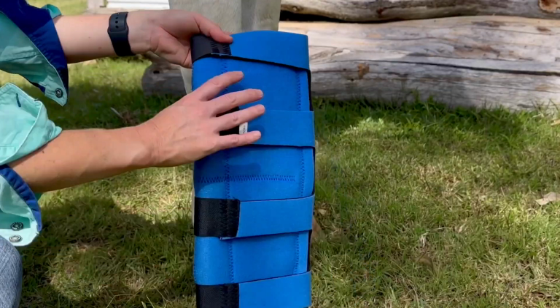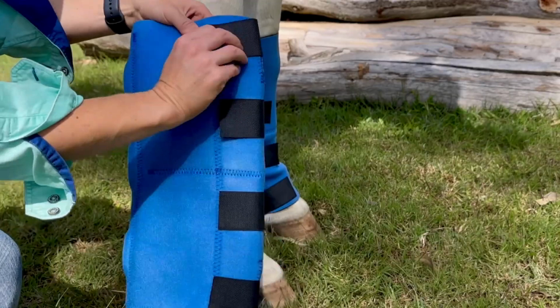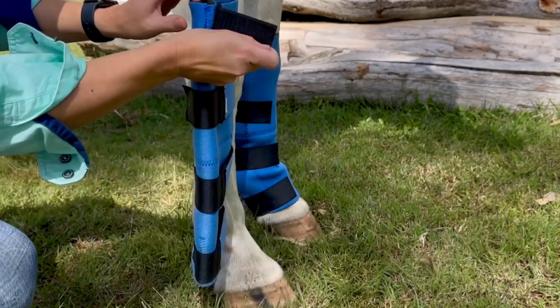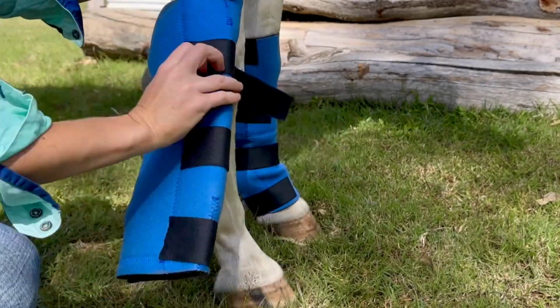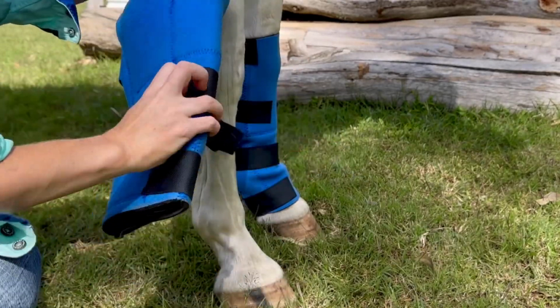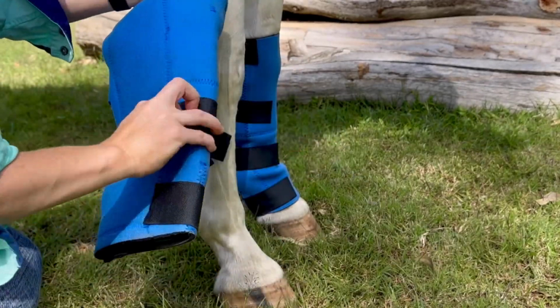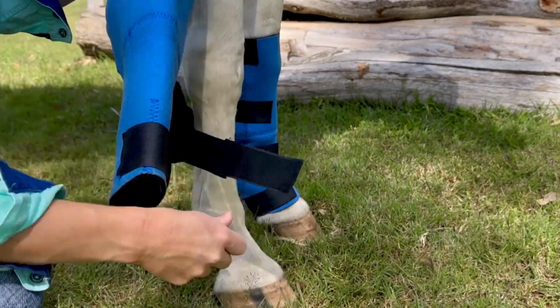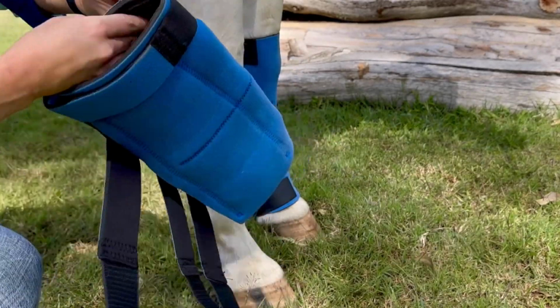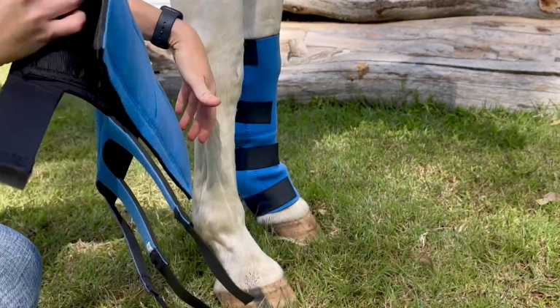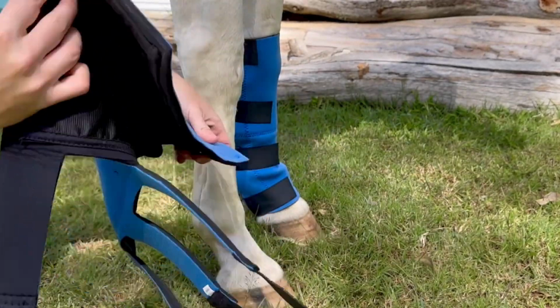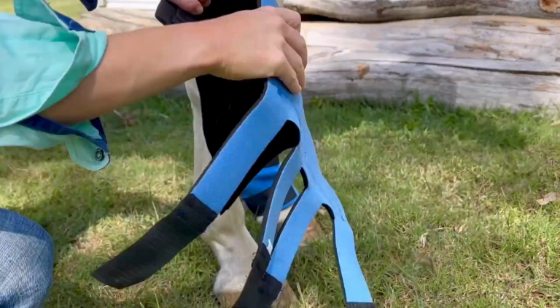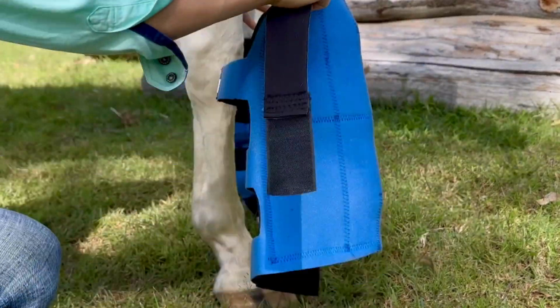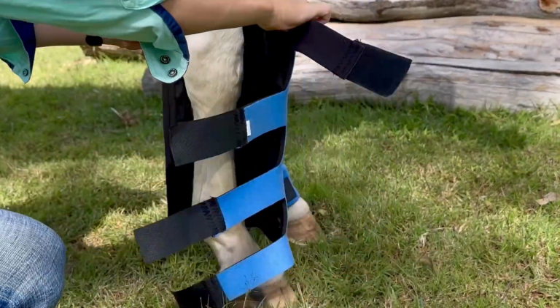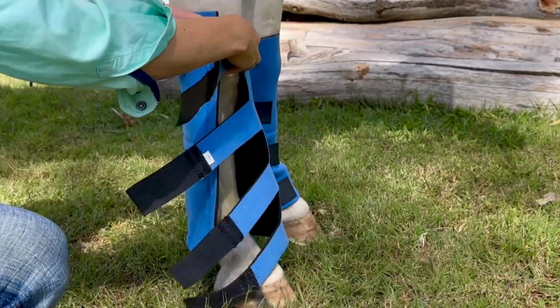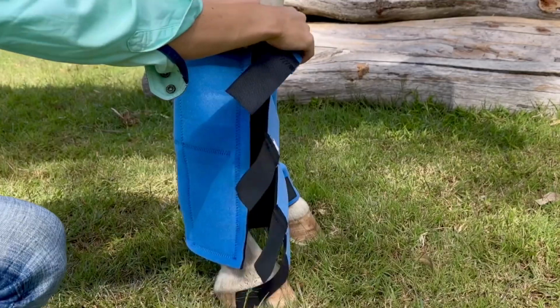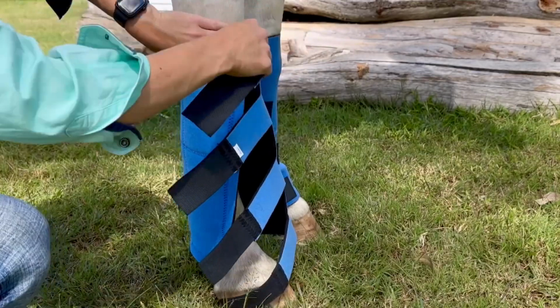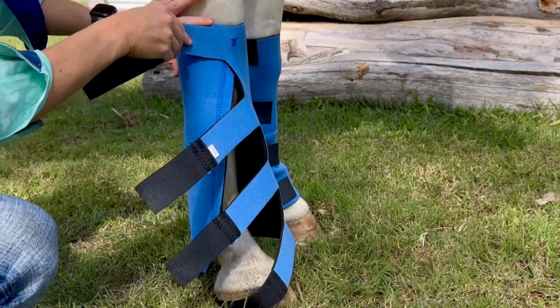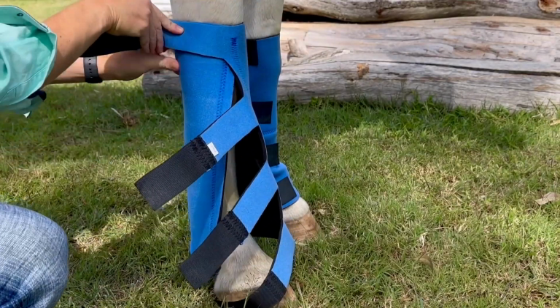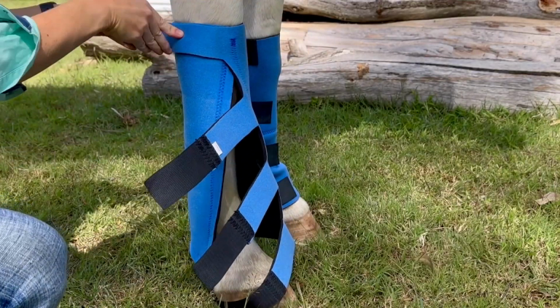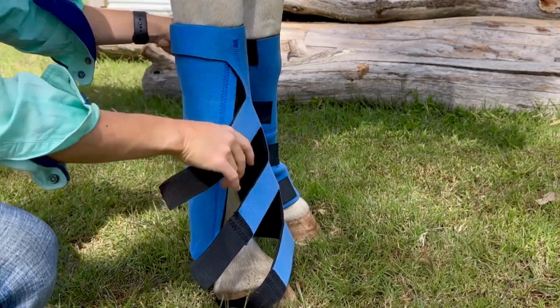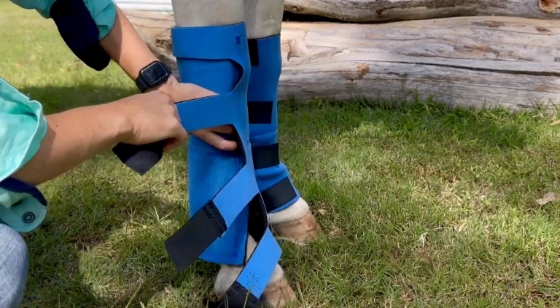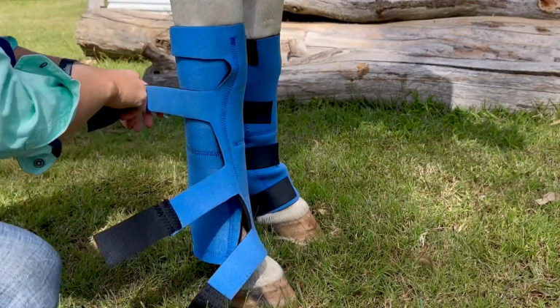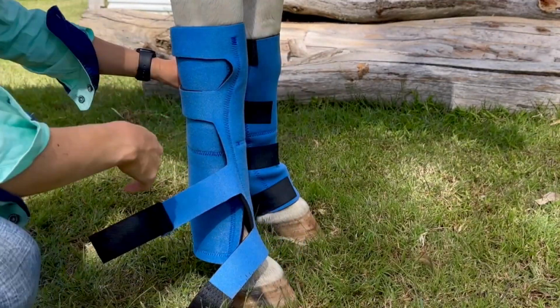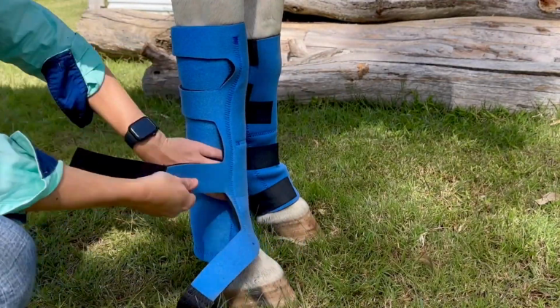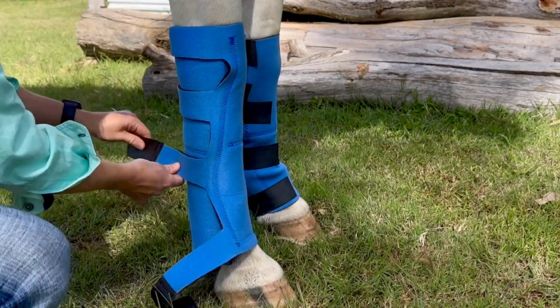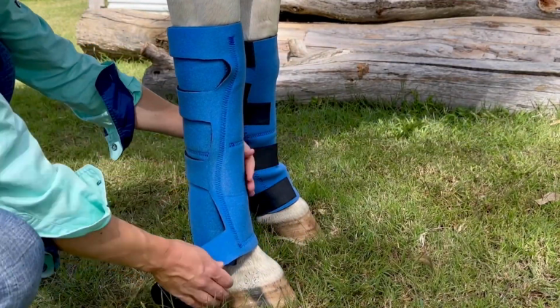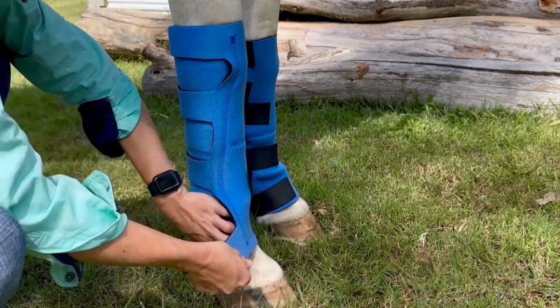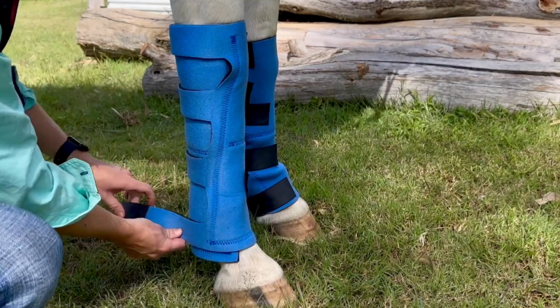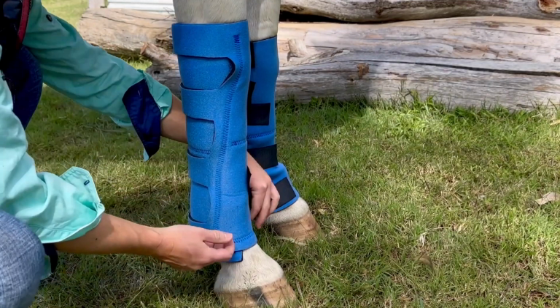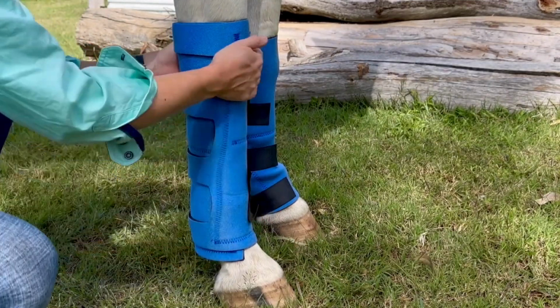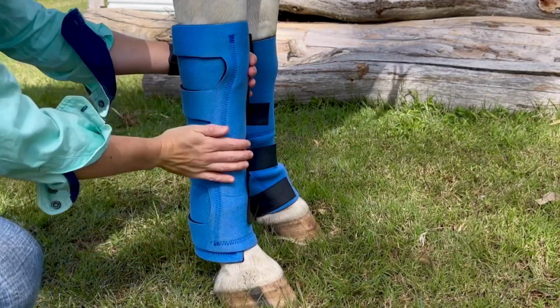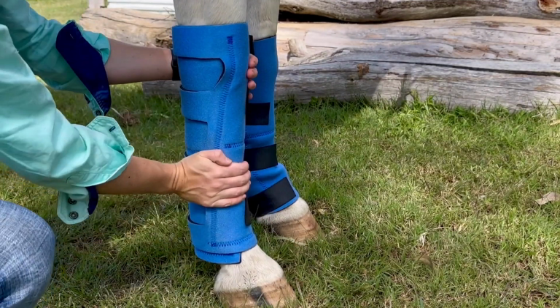Once iced, wrap the boot around your horse's leg, velcroing the straps securely starting at the top strap and working your way to the bottom. You may find that you need to re-strap the boot if it's not securely fitted first go.